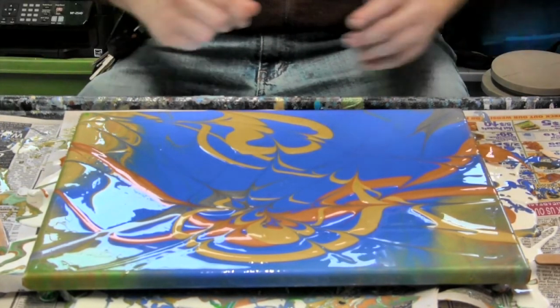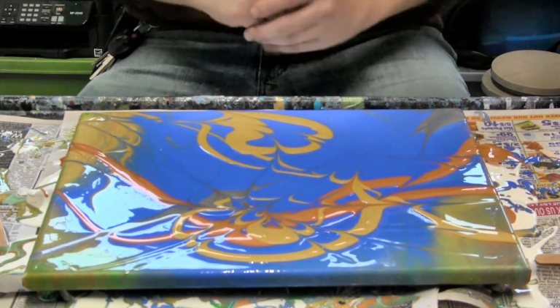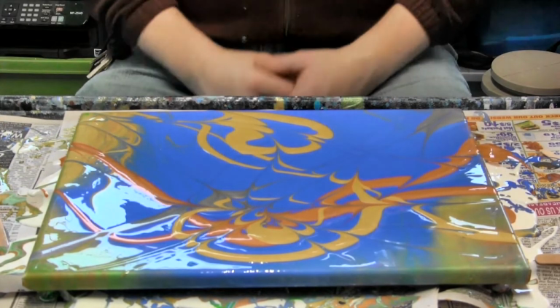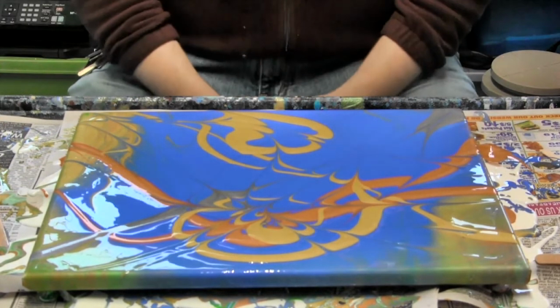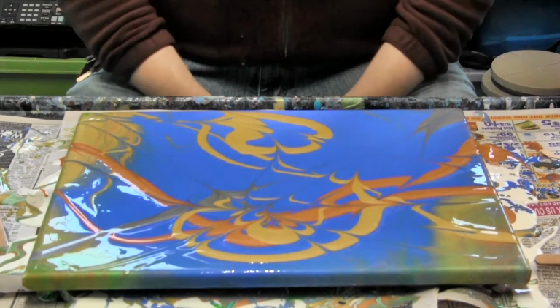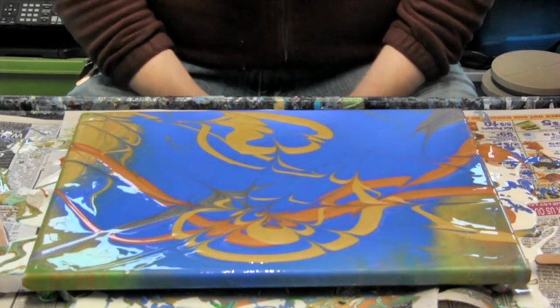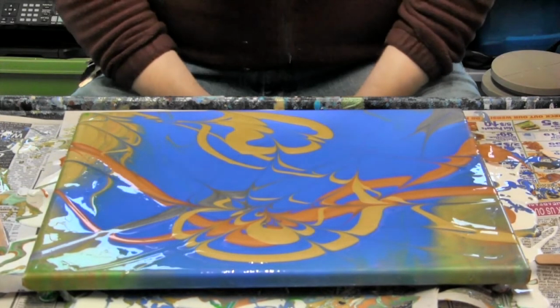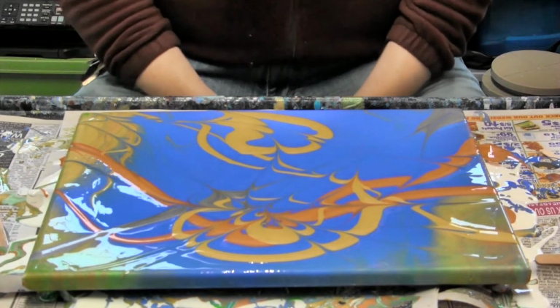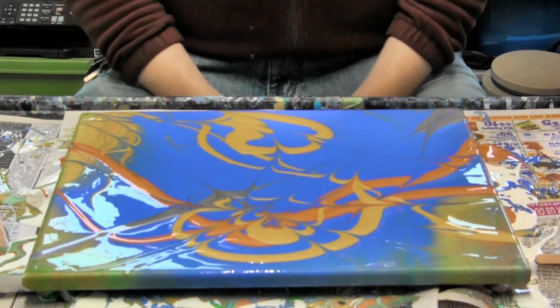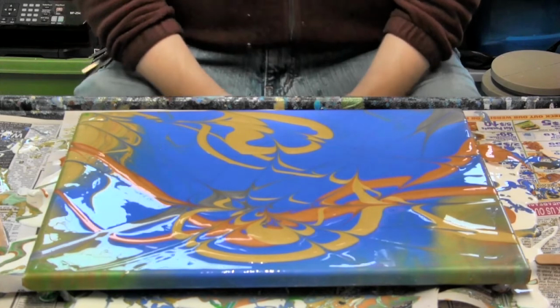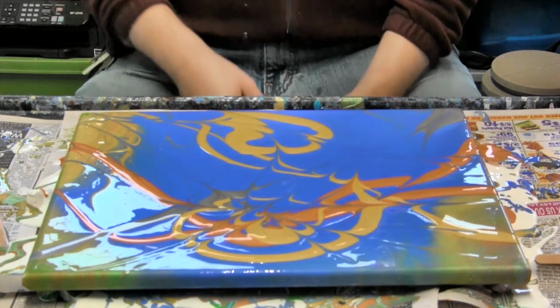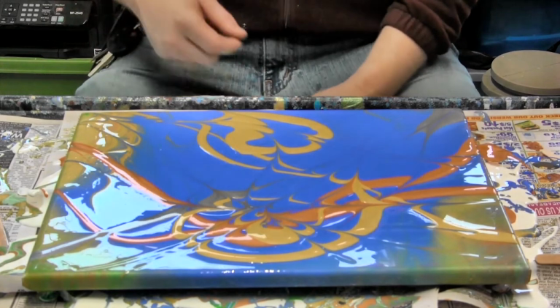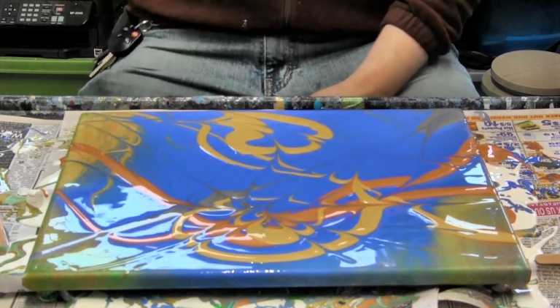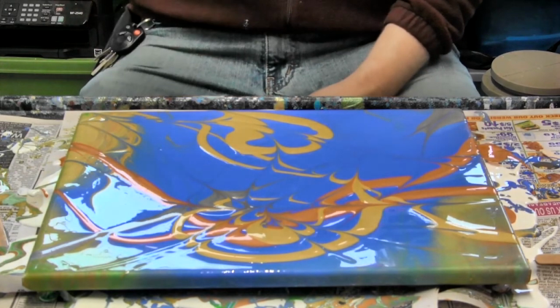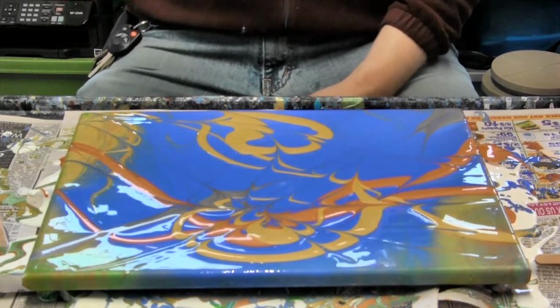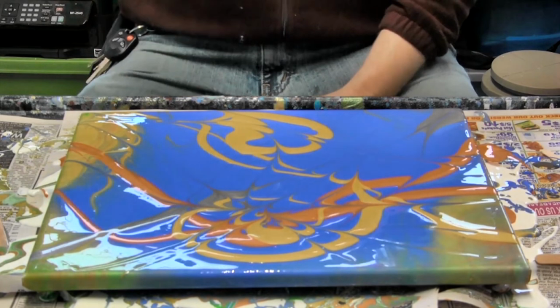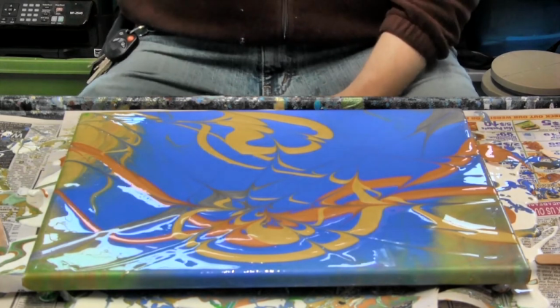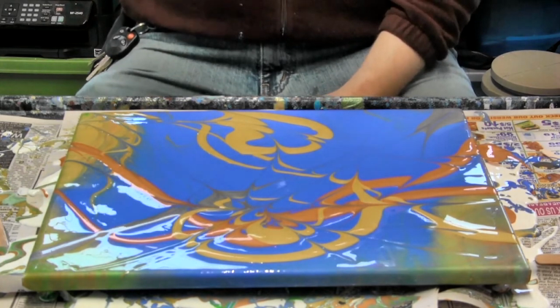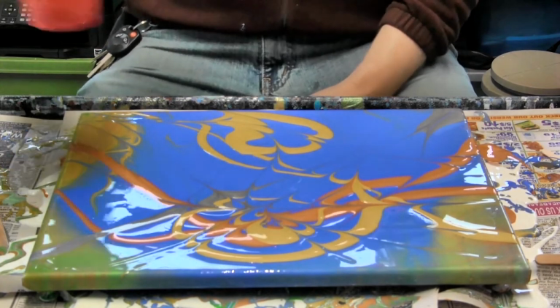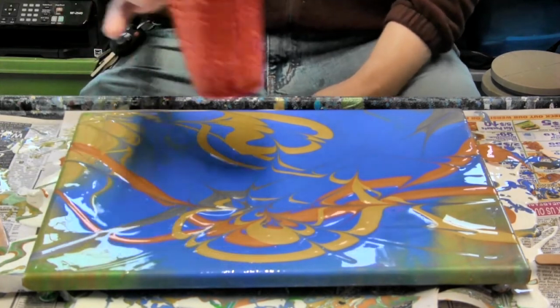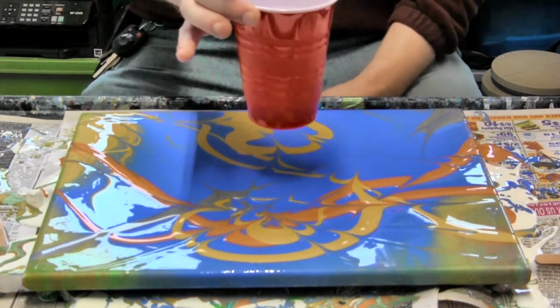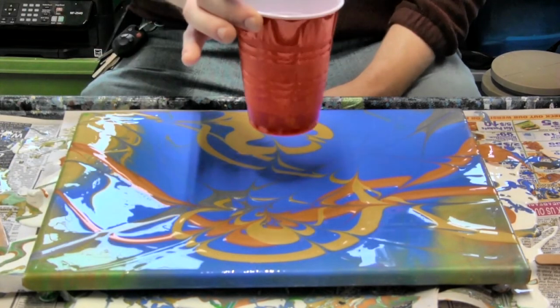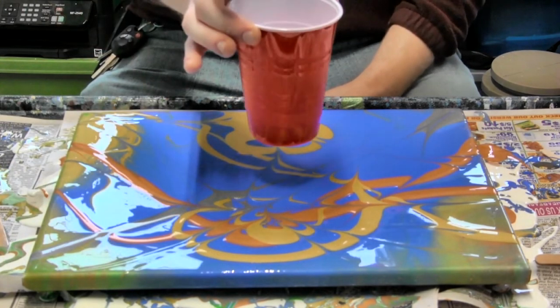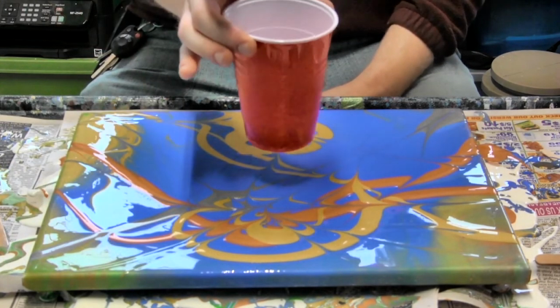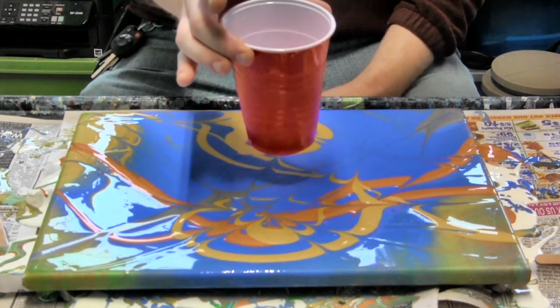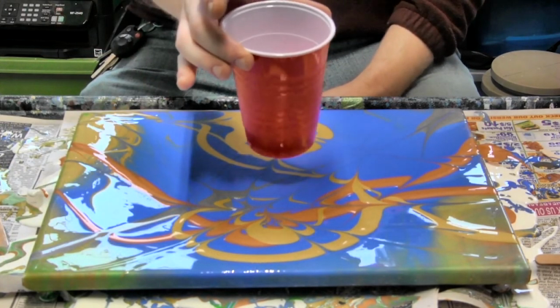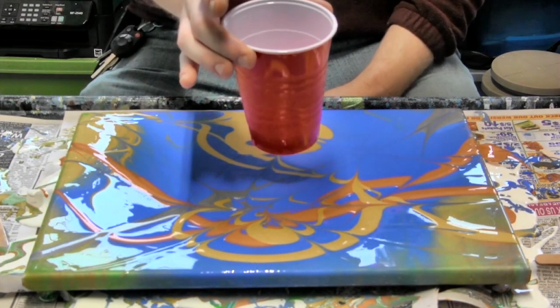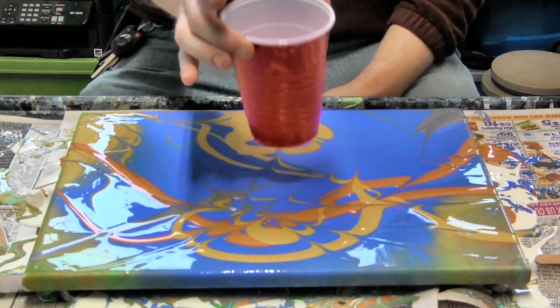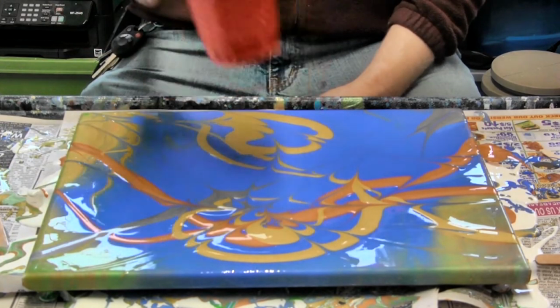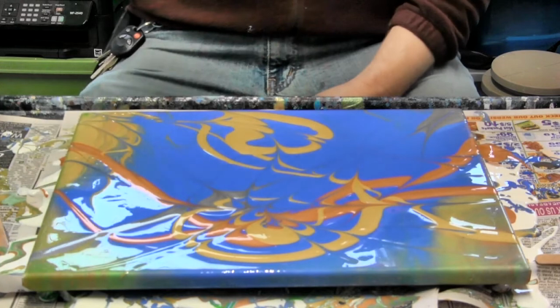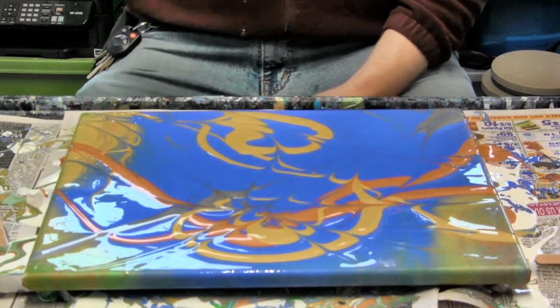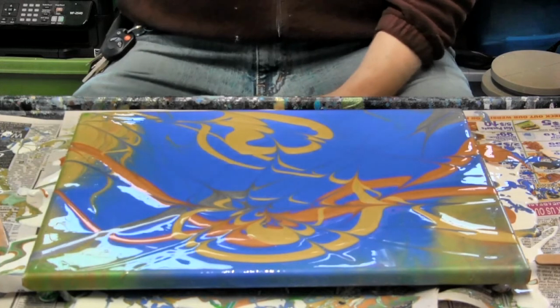And that is how to pour acrylic out of the cup straight to a canvas.